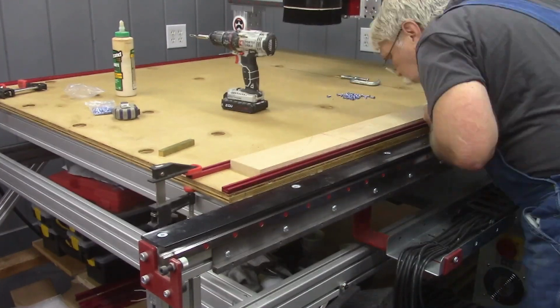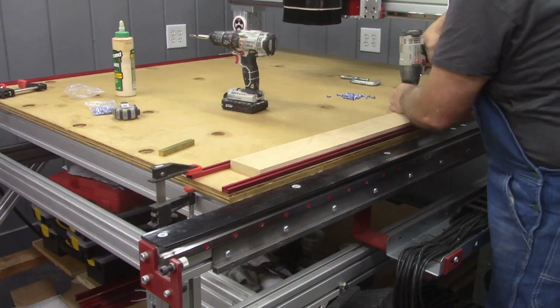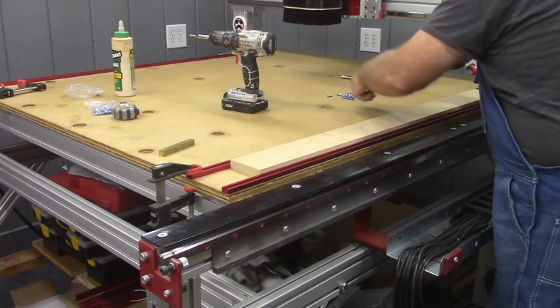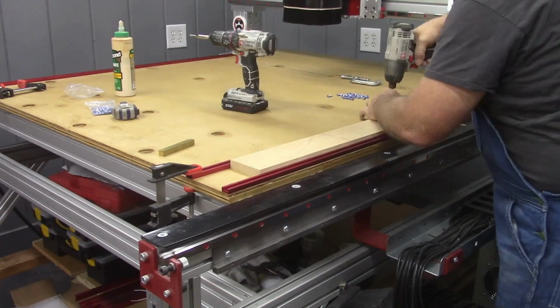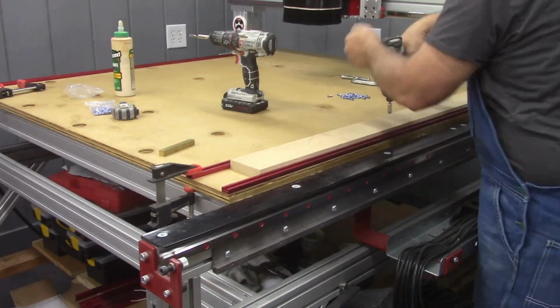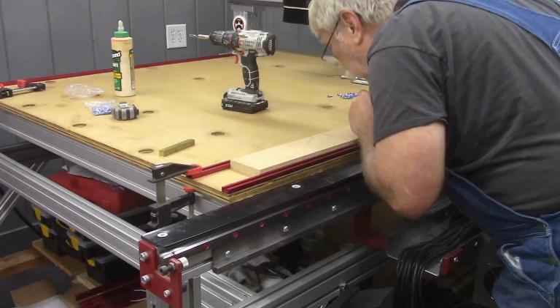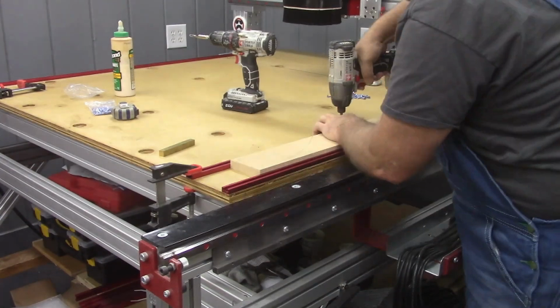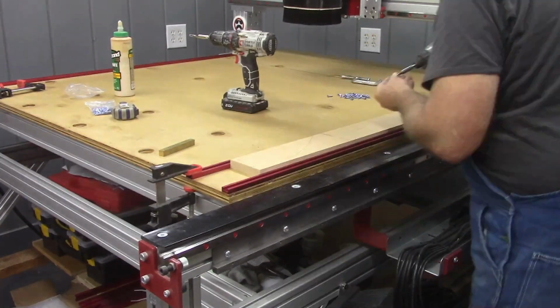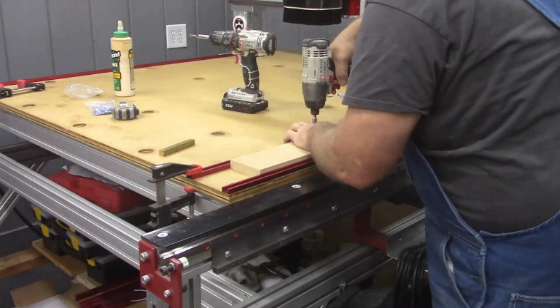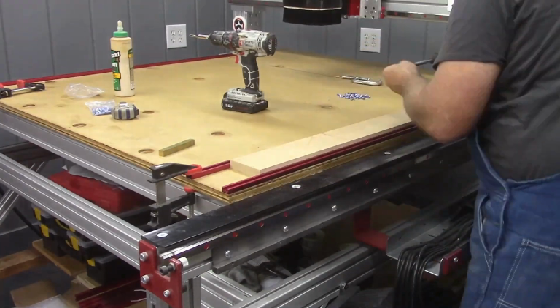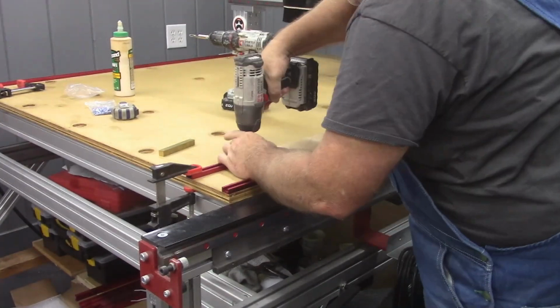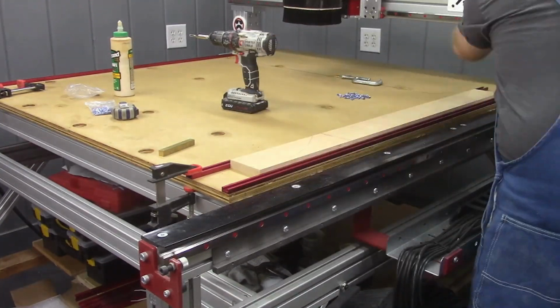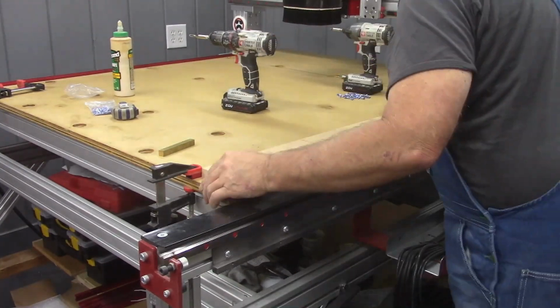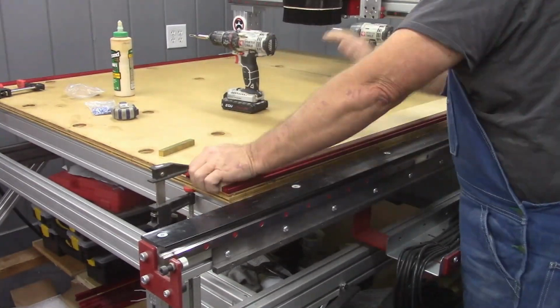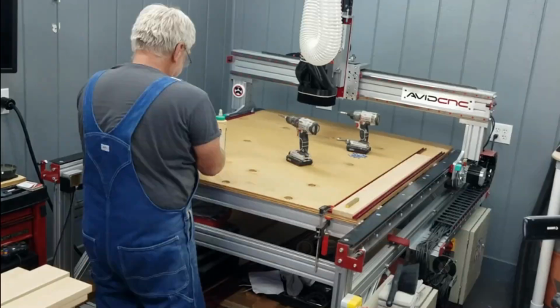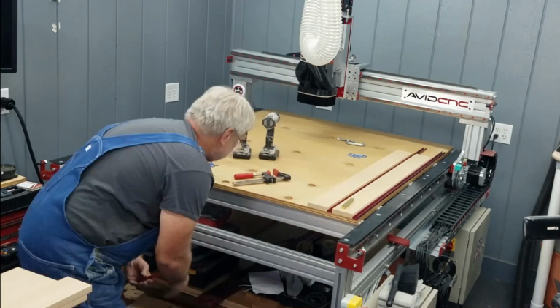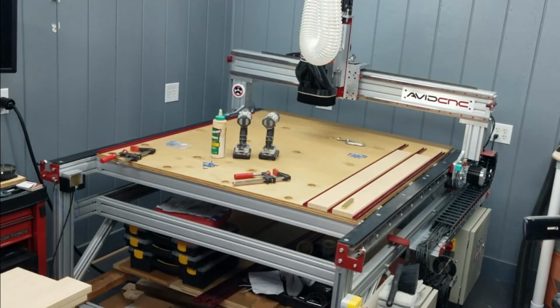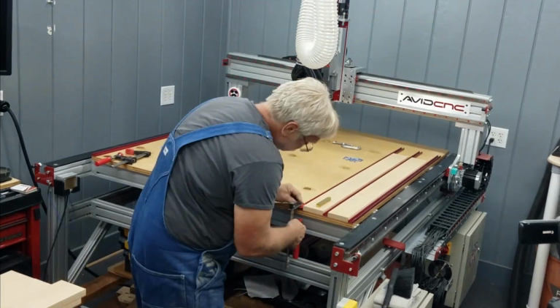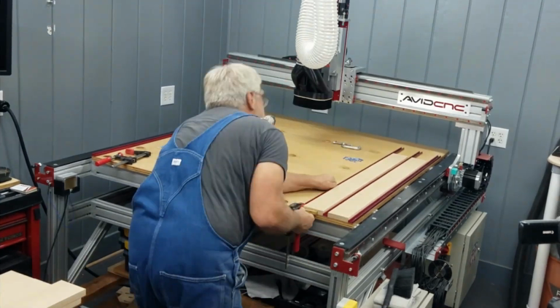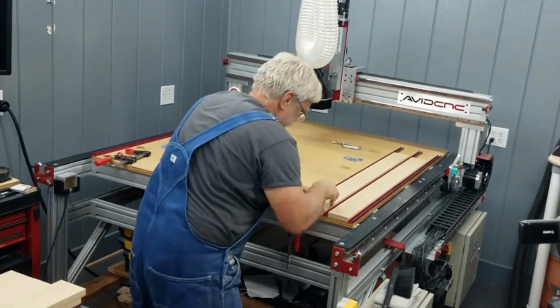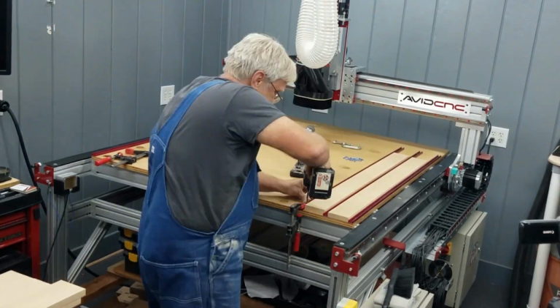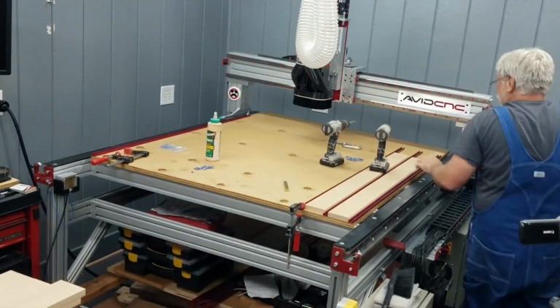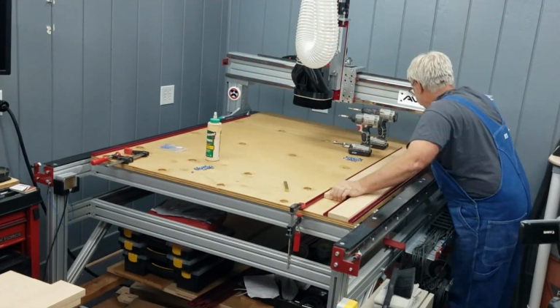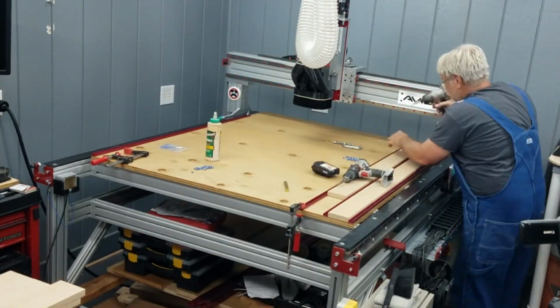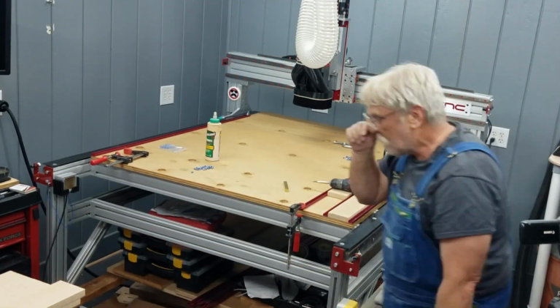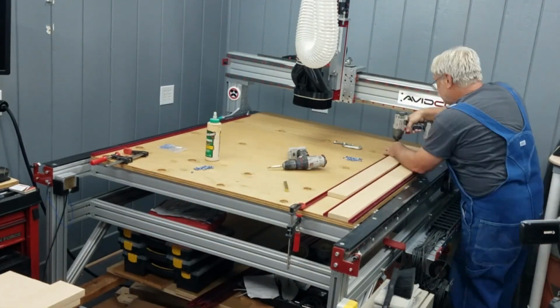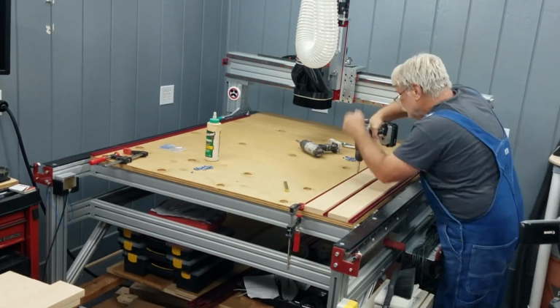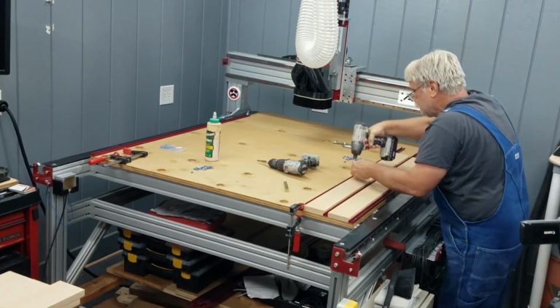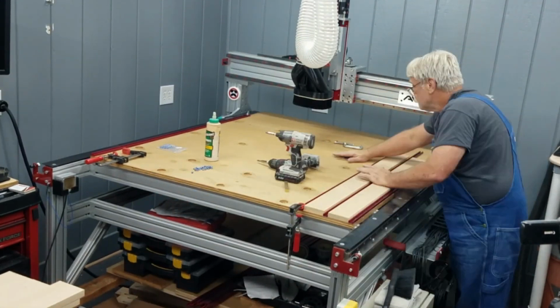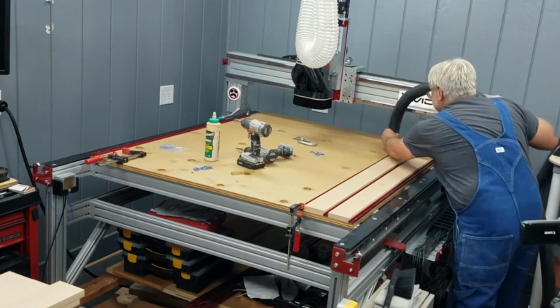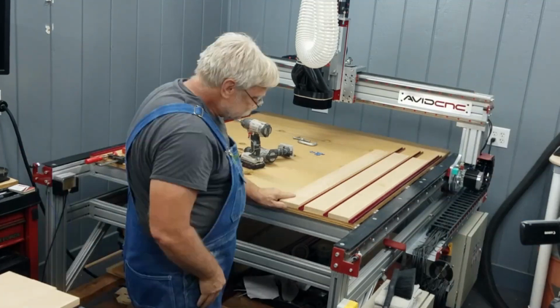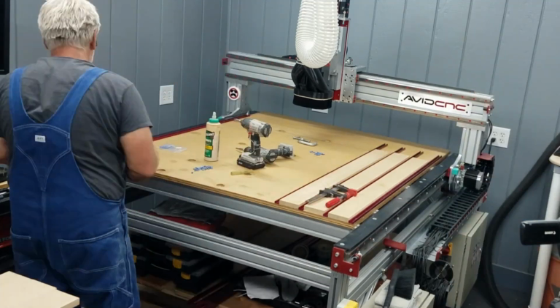At this point, what I'm doing is mounting the T-Track. The MDF will be glued down to the MDF board table after all the T-Track is installed.